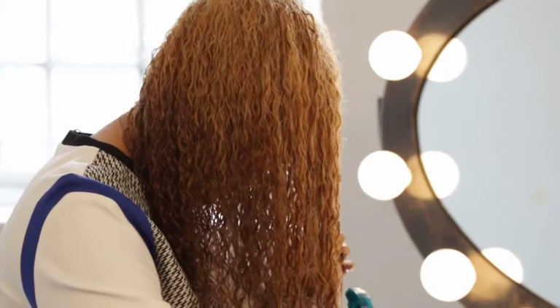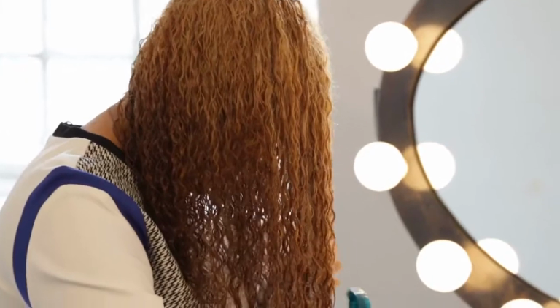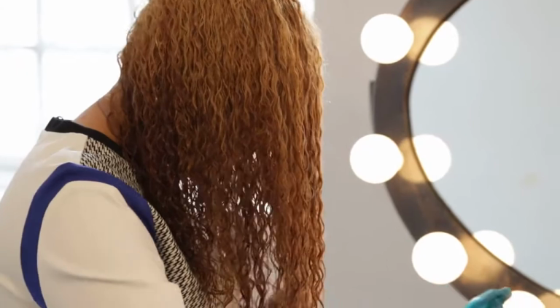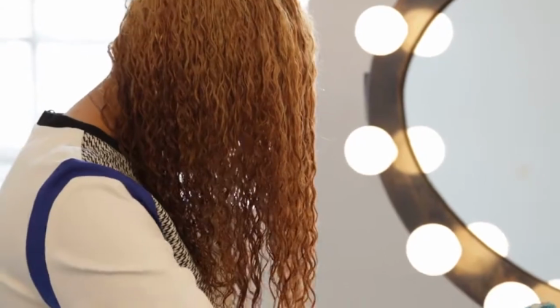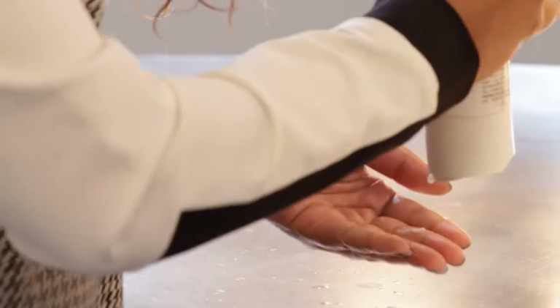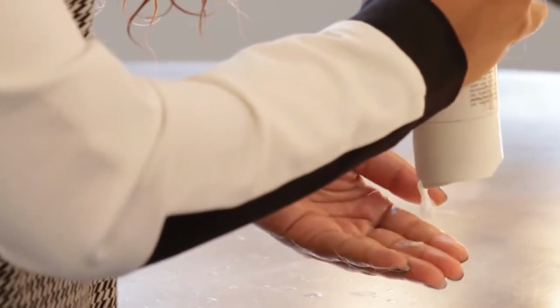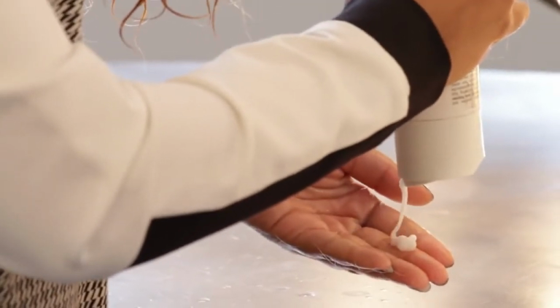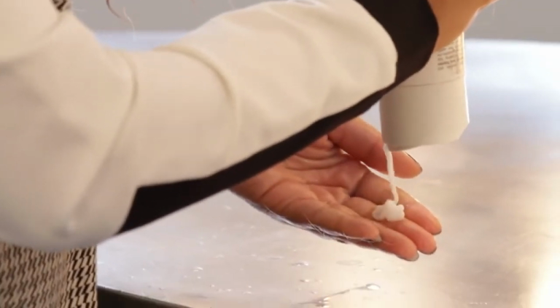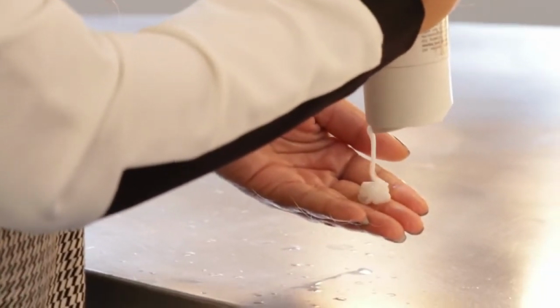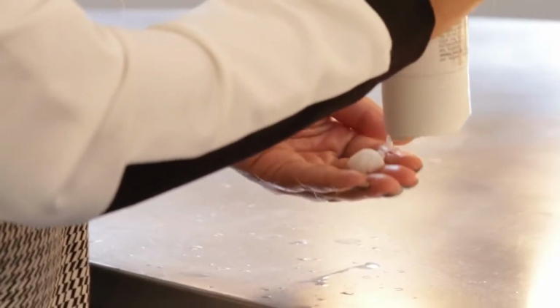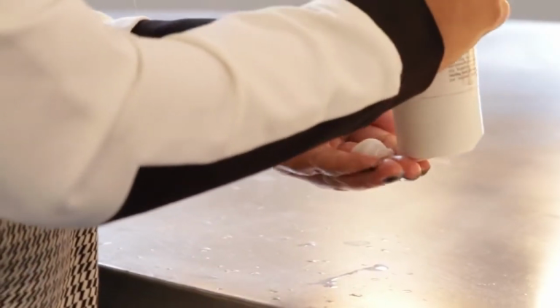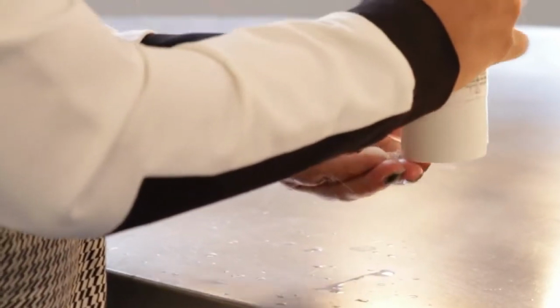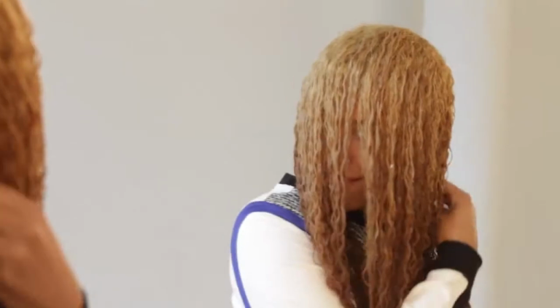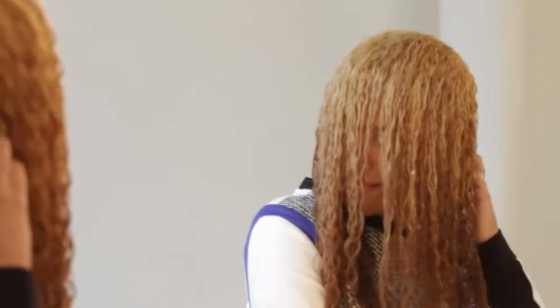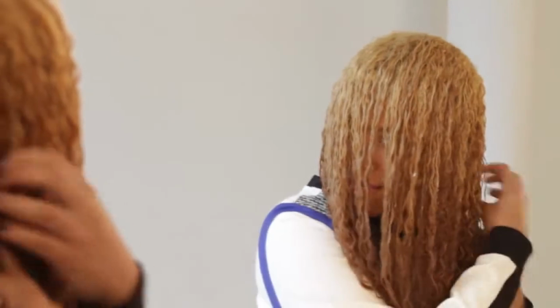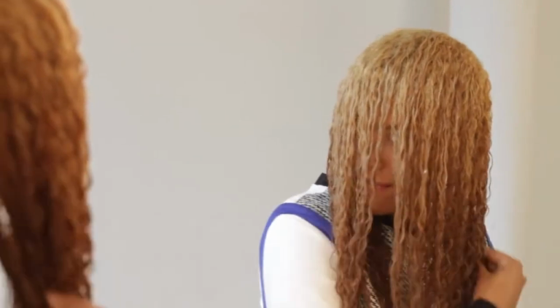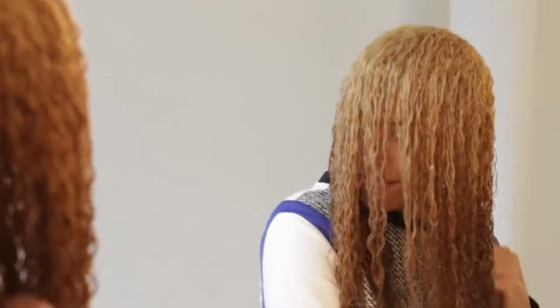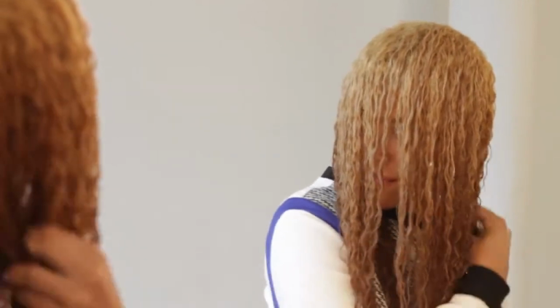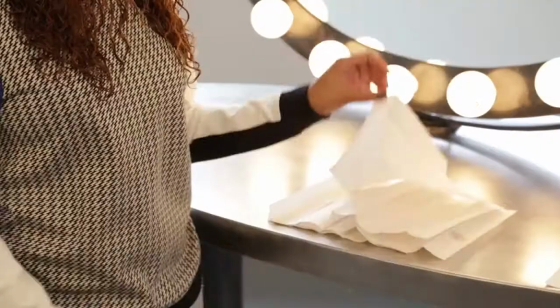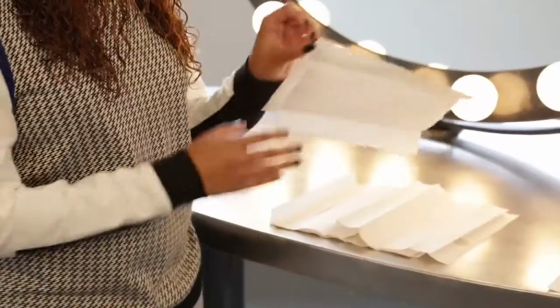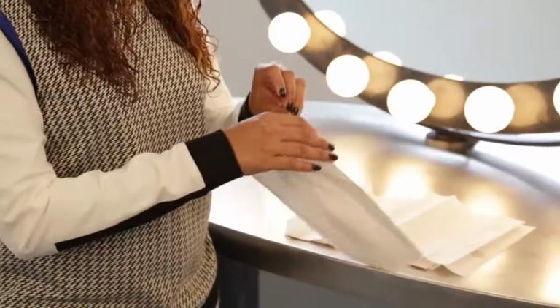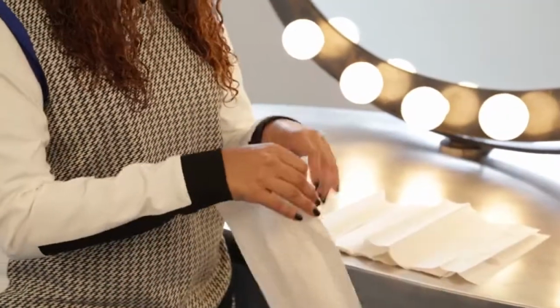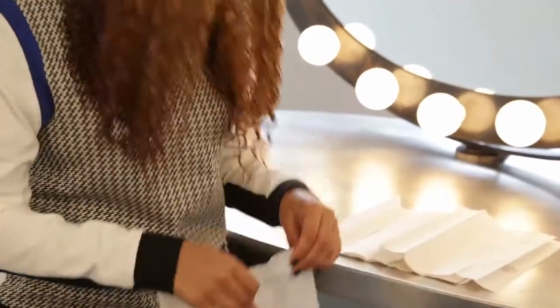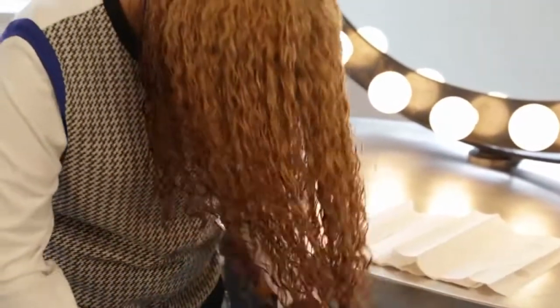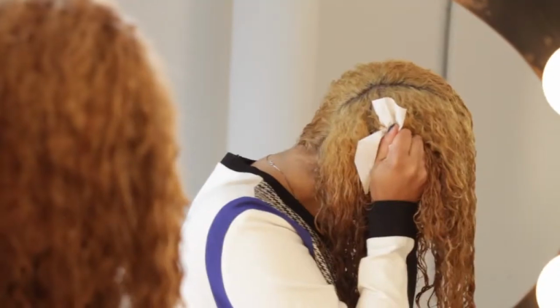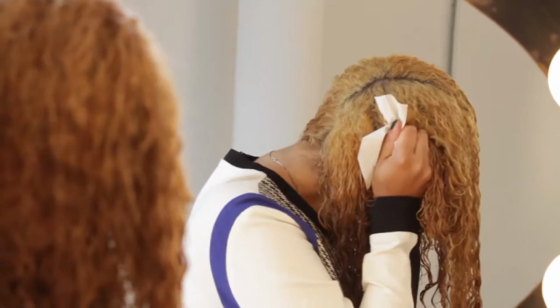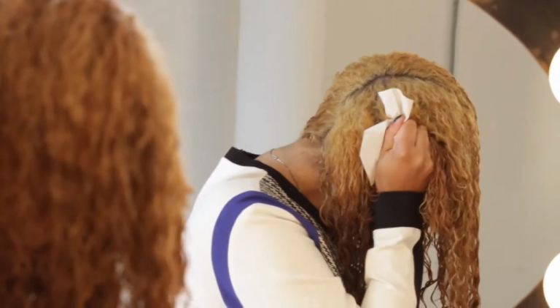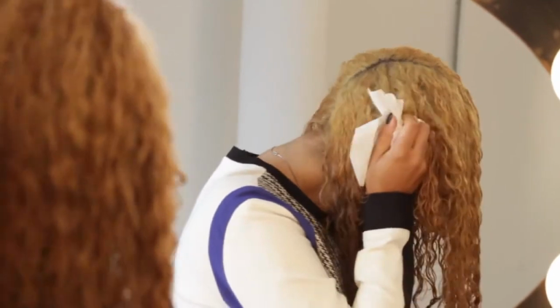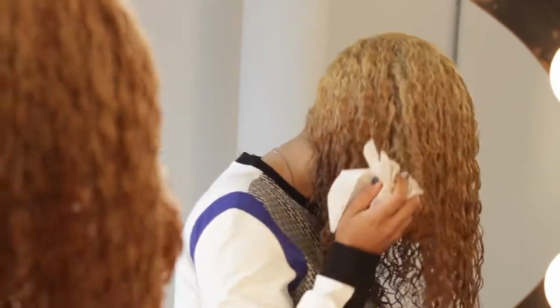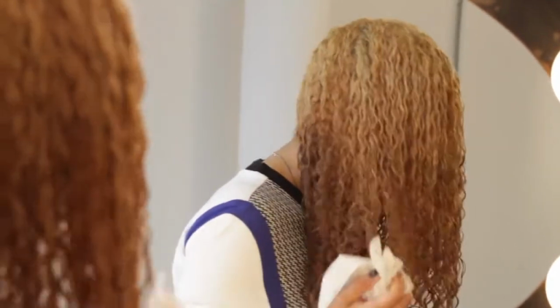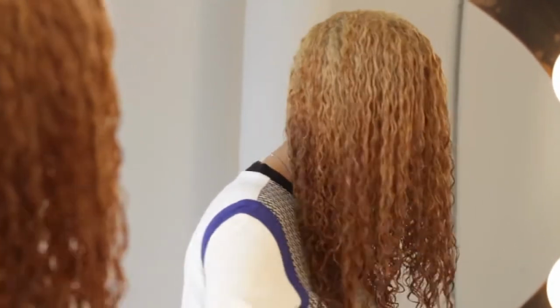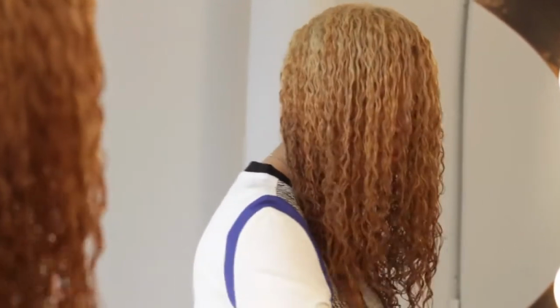Once you're finished wetting your hair down, take conditioner, emulsify it very well in your palms and rake it from your scalp to your ends. Once you have finished running the conditioner through your hair, take a paper towel and start from the ends of your hair and scrunch your hair all the way to your scalp.